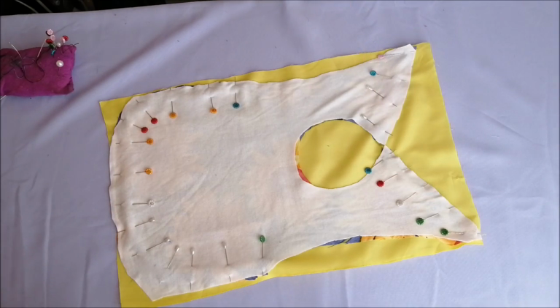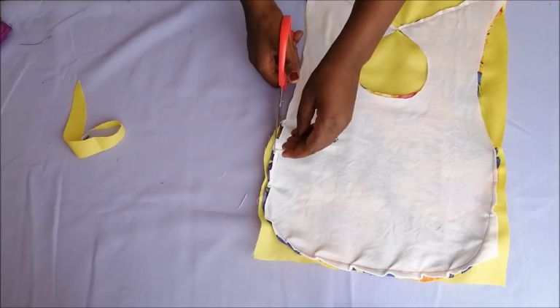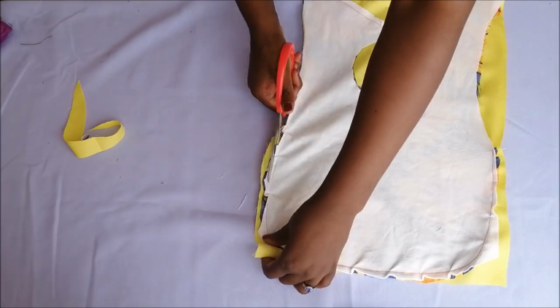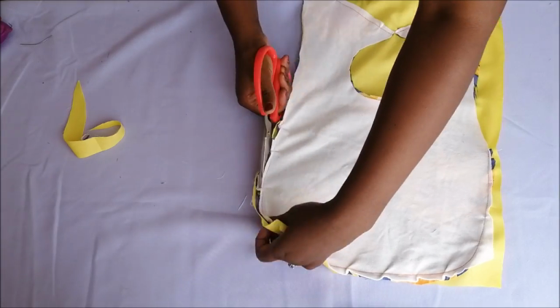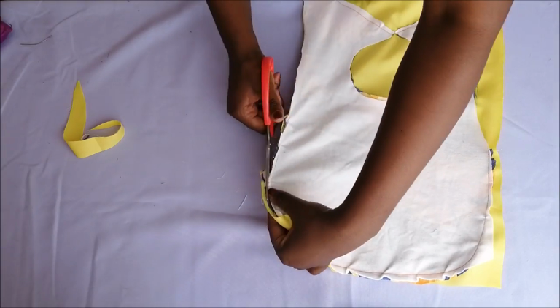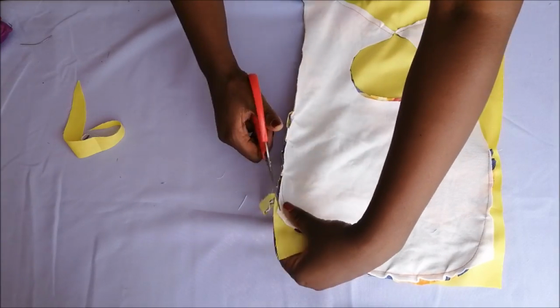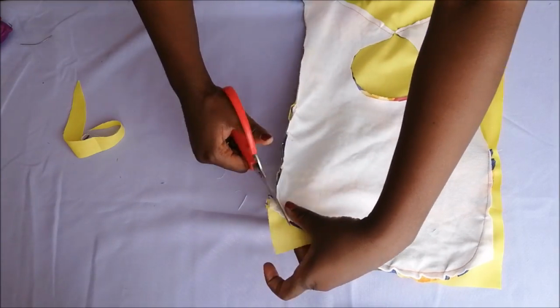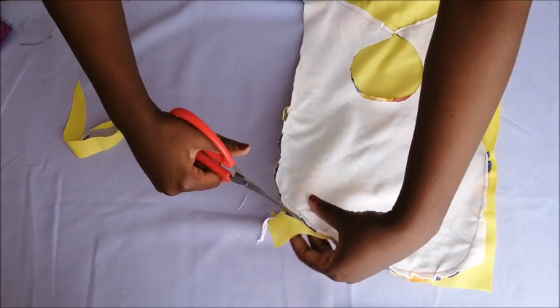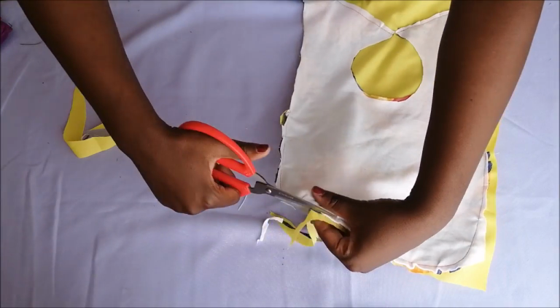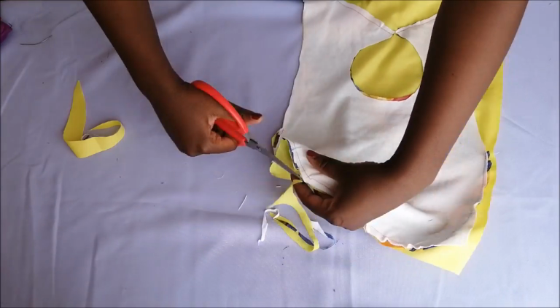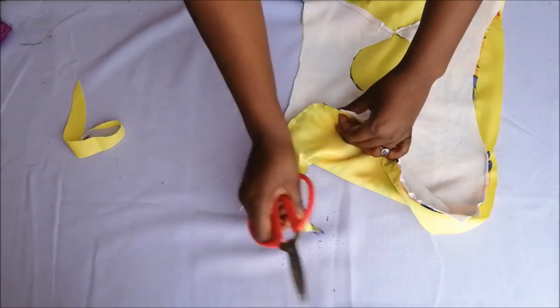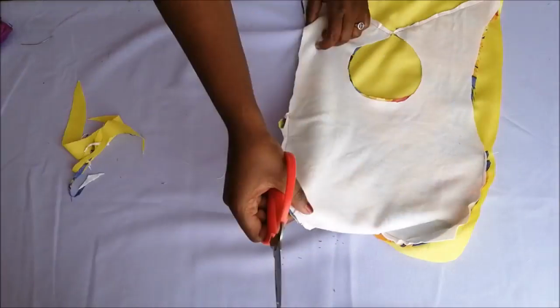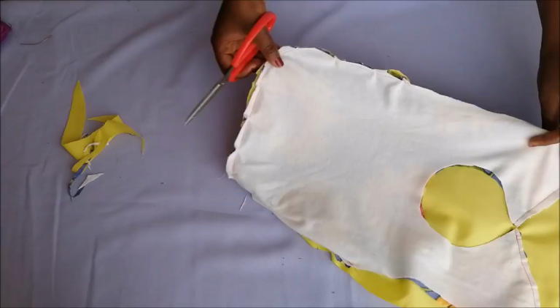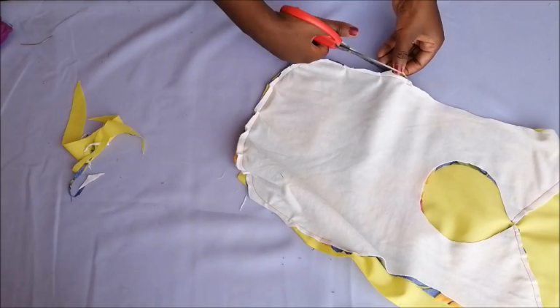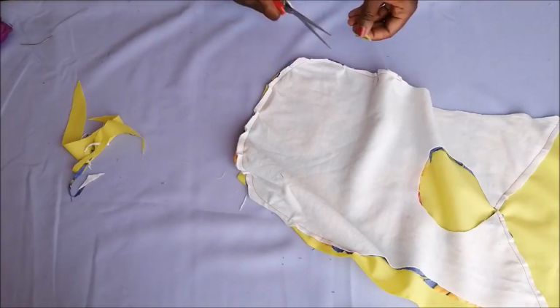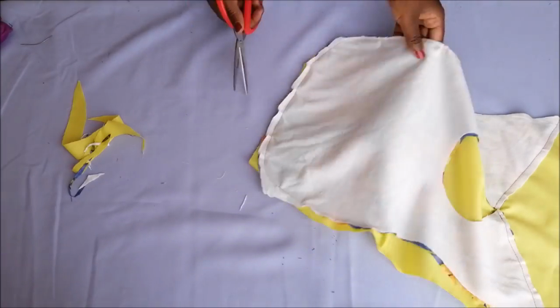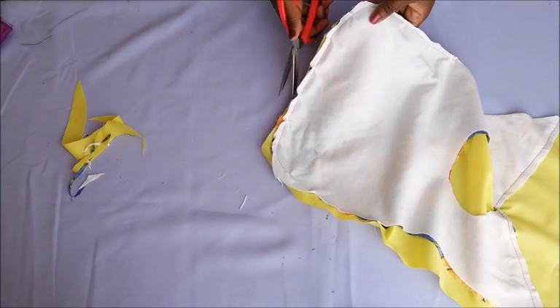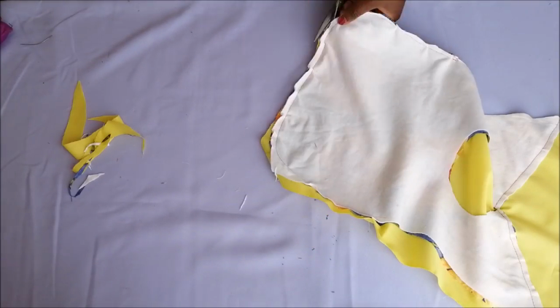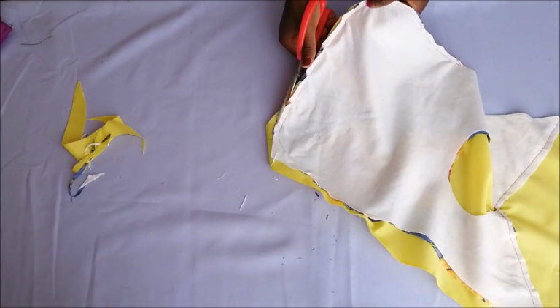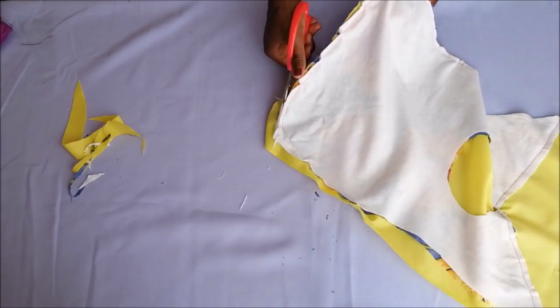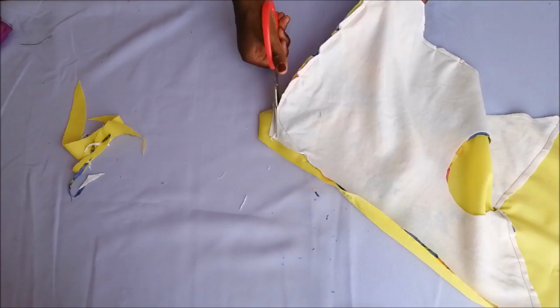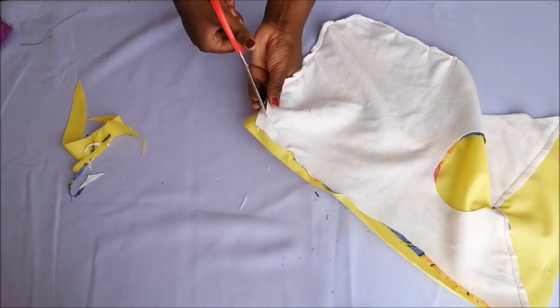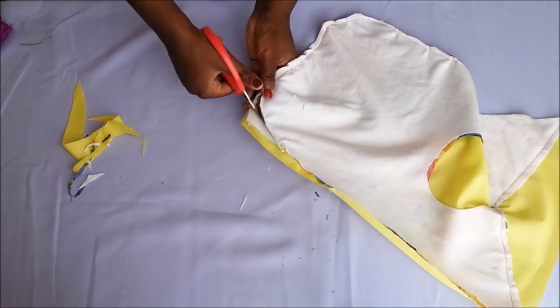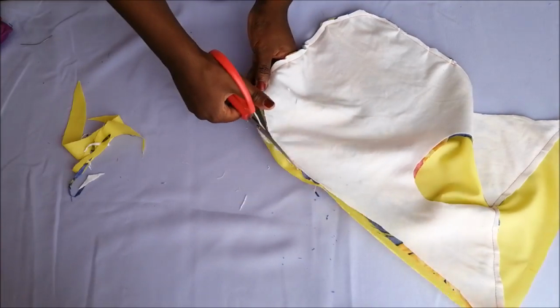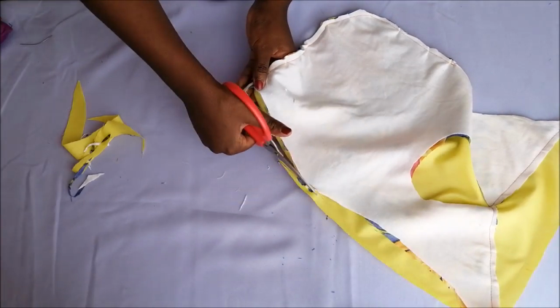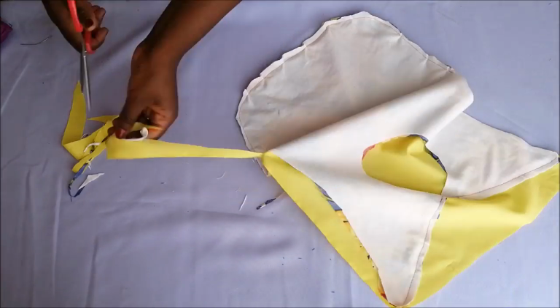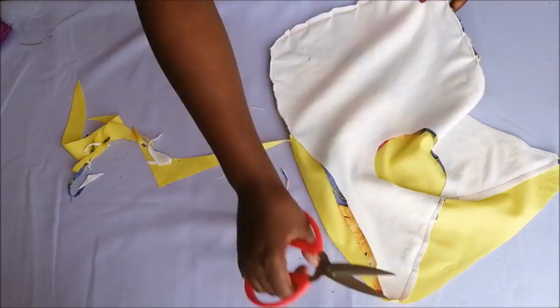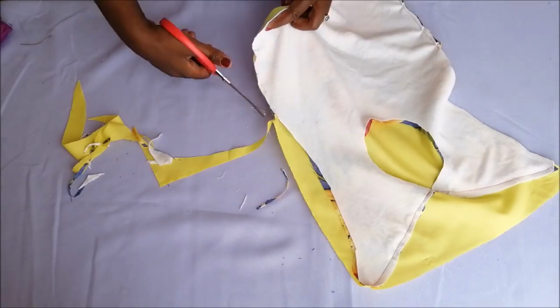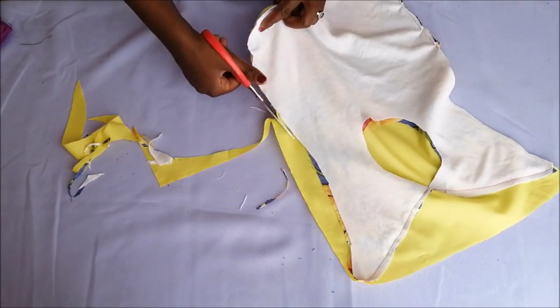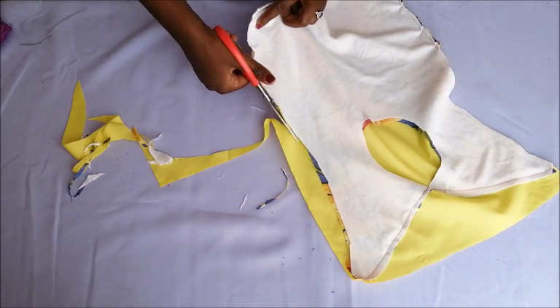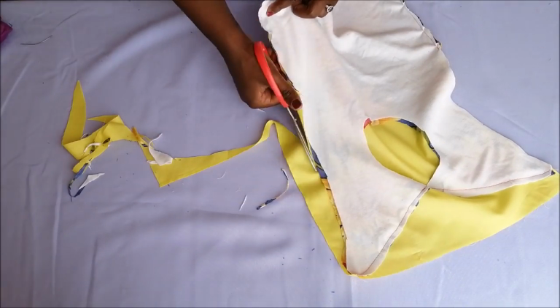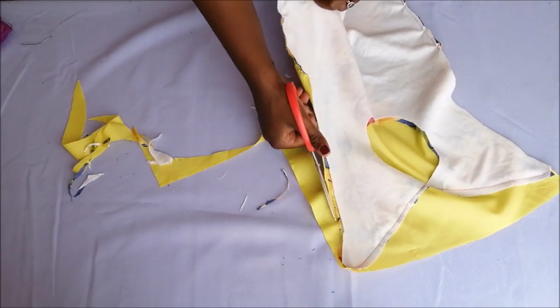Then I went on to stitch those parts that I had pinned. After stitching, I cut away the excess fabric — the excess lining.